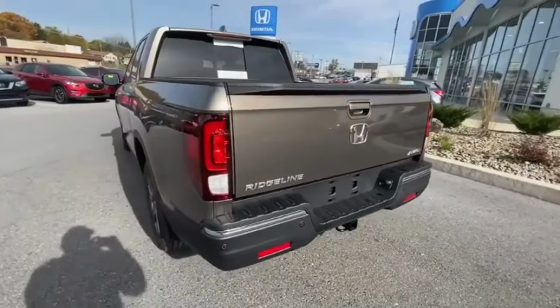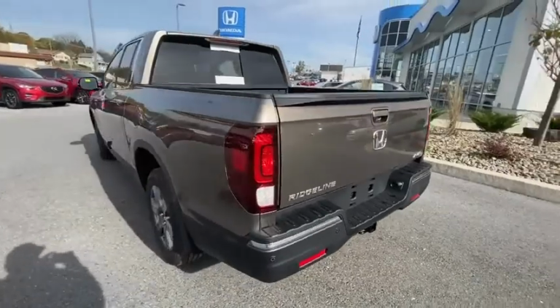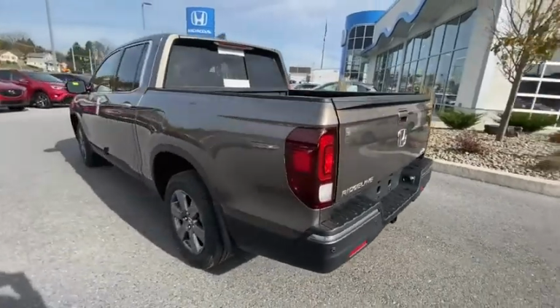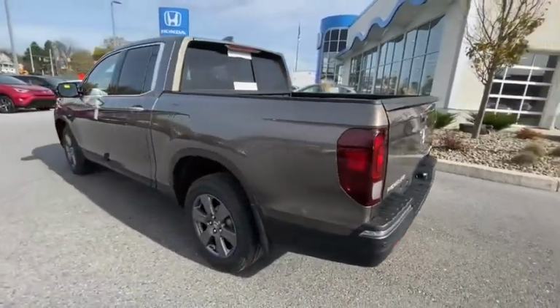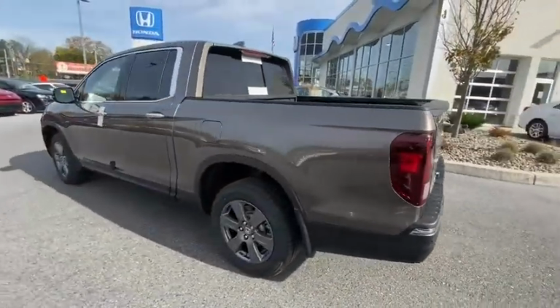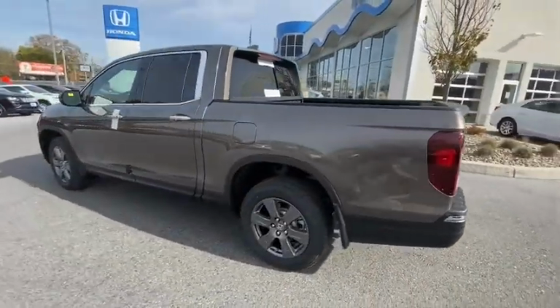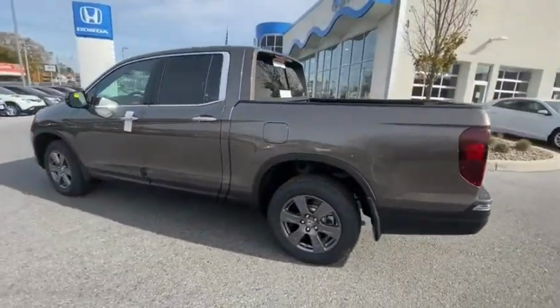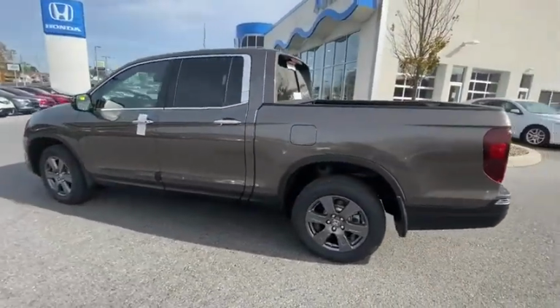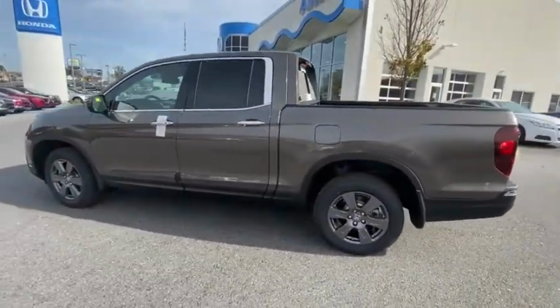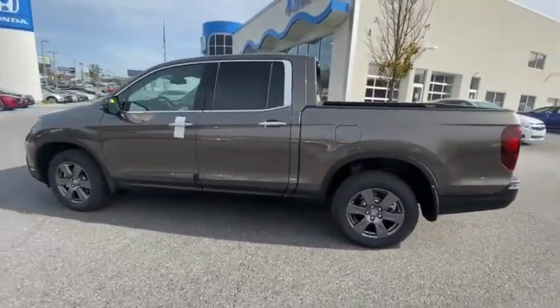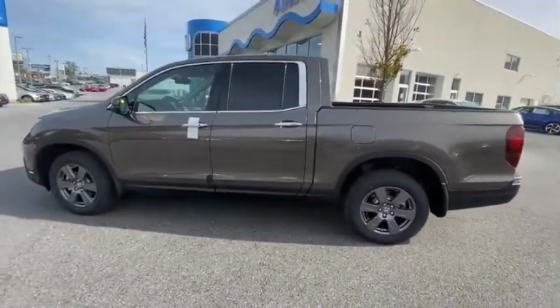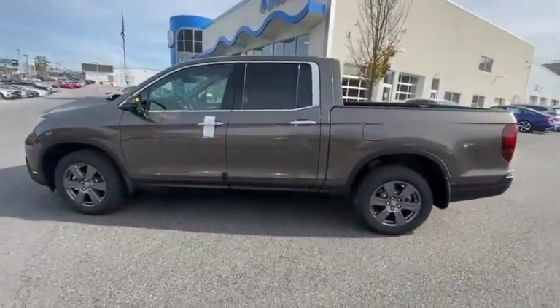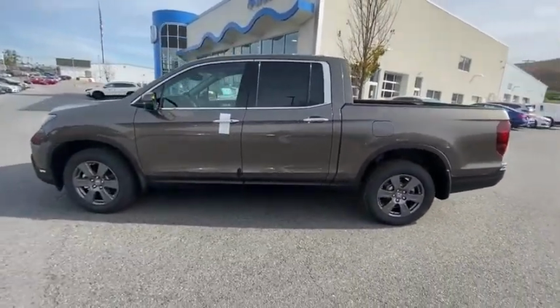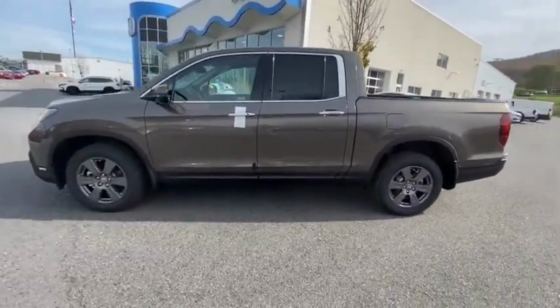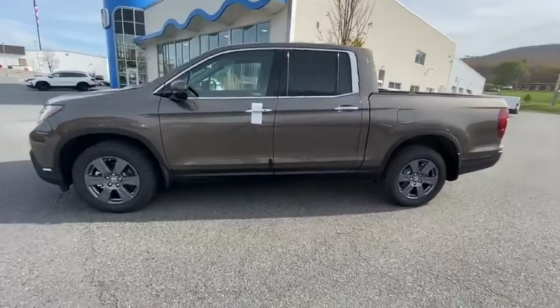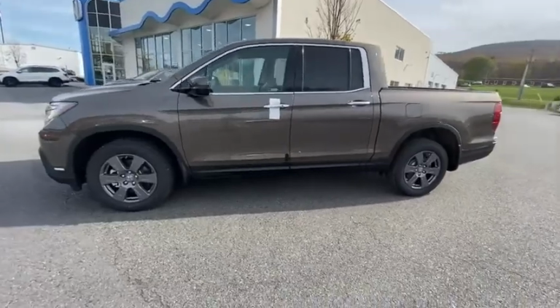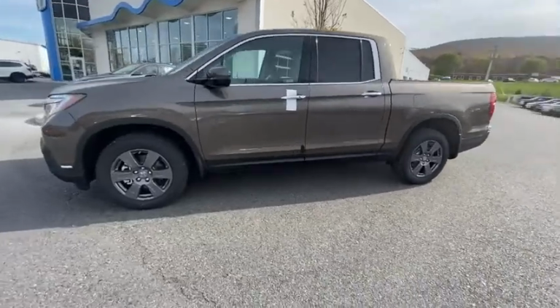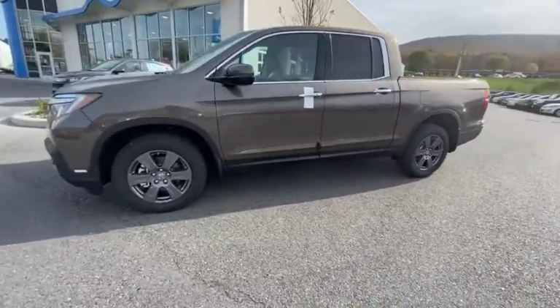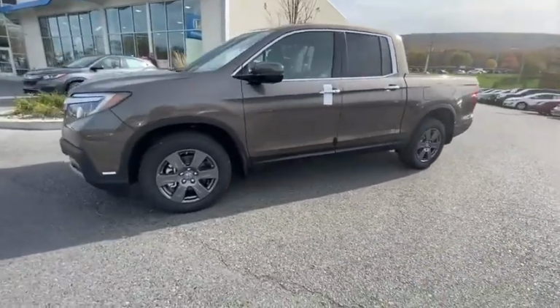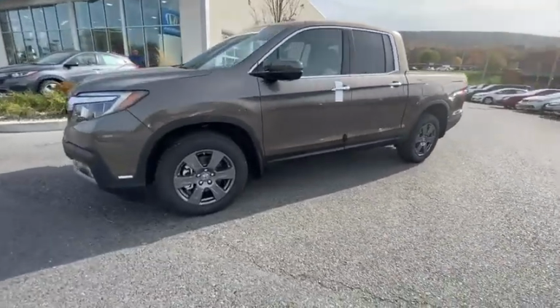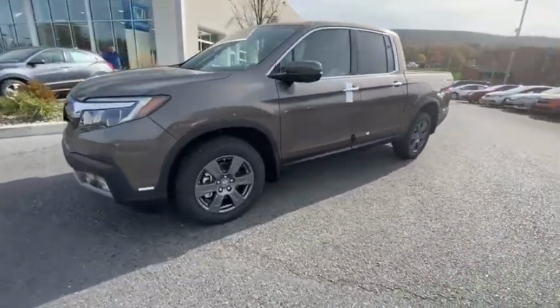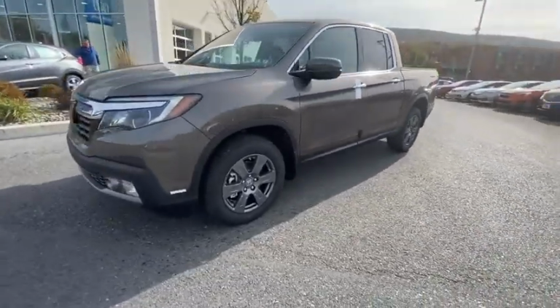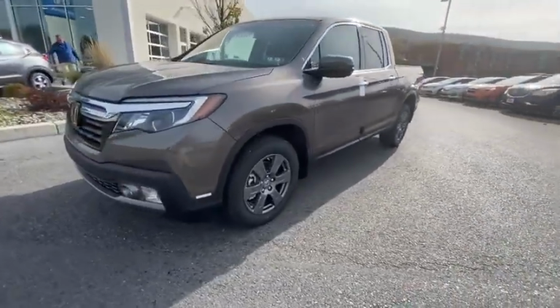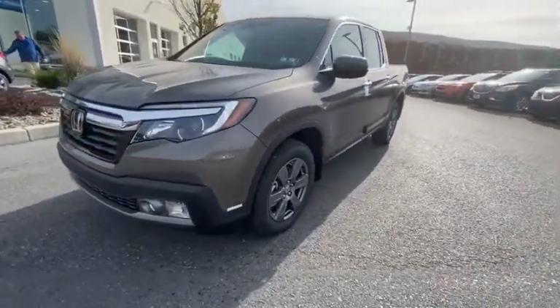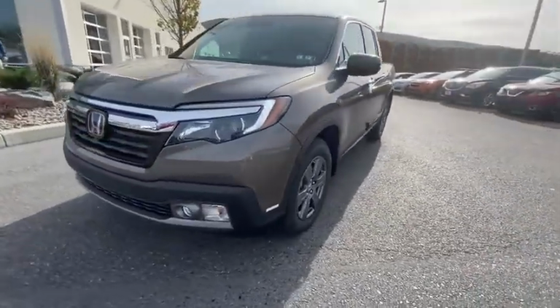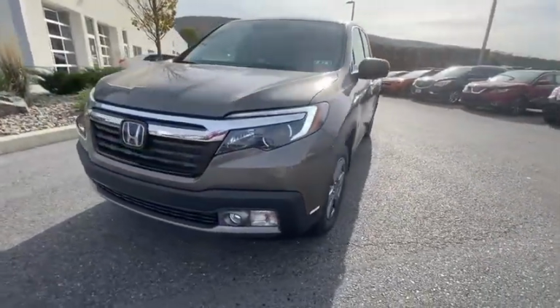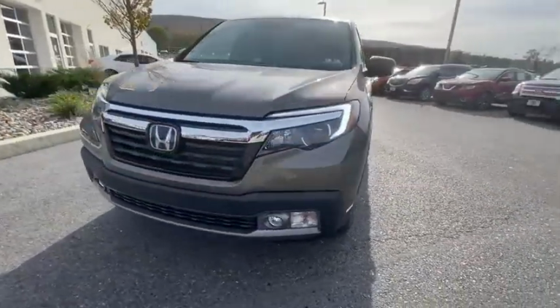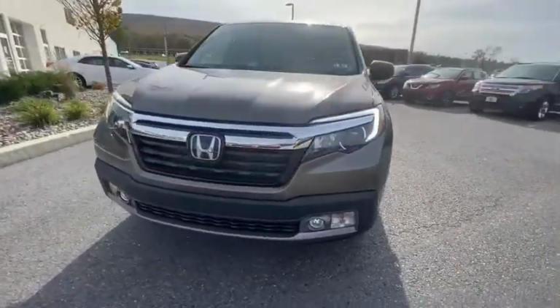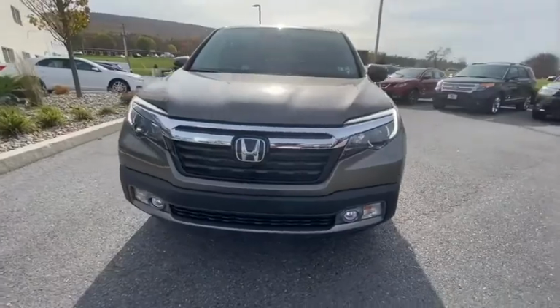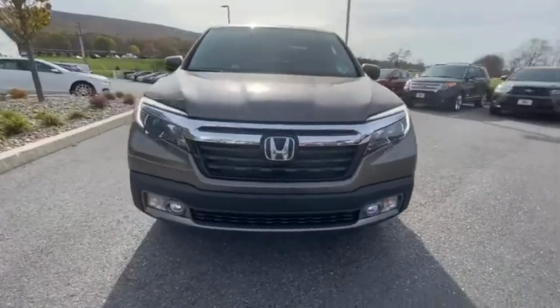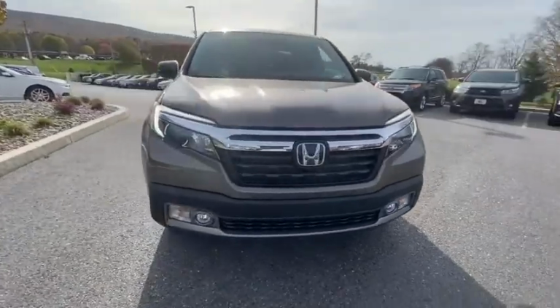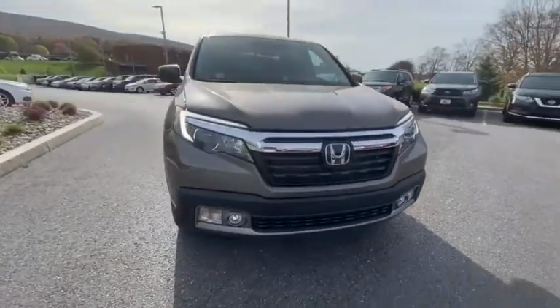Power passenger seat, traction control, dual airbags, alloy wheels, power steering, four-wheel disc brakes, eight speakers, fog lights, heated front seats, heated steering wheel, bed liner.